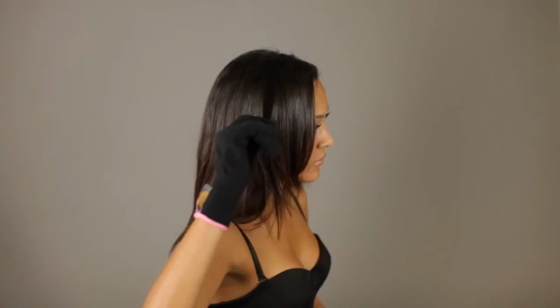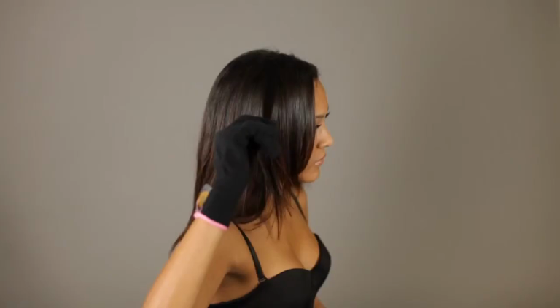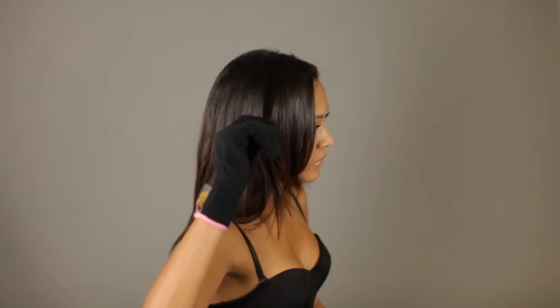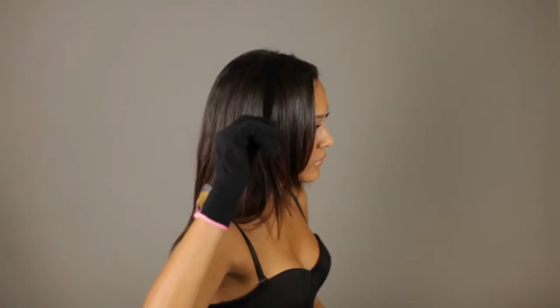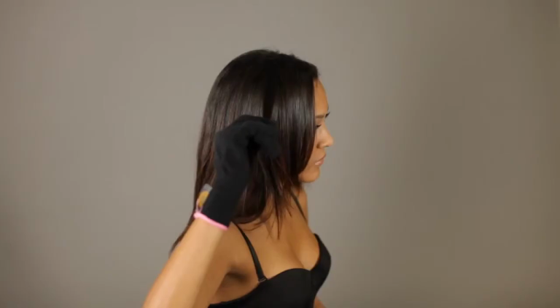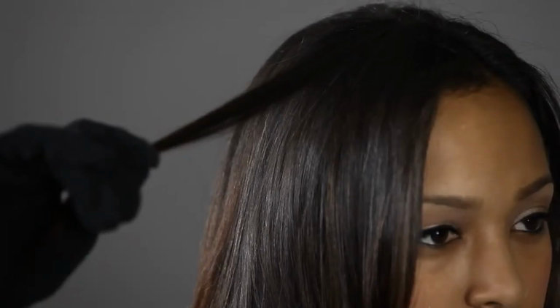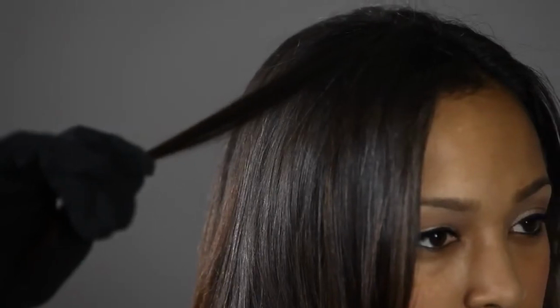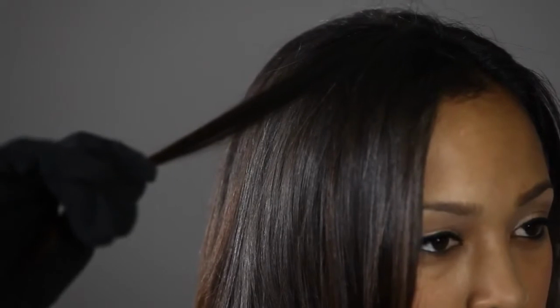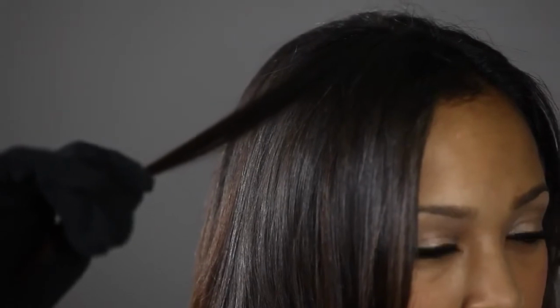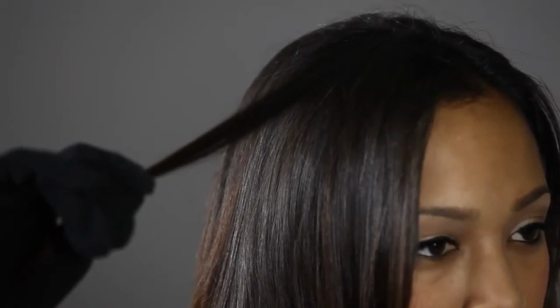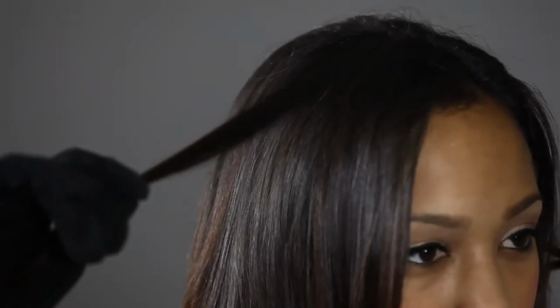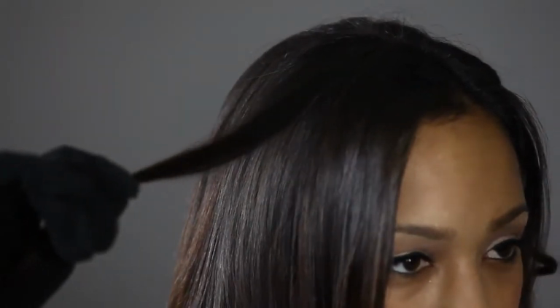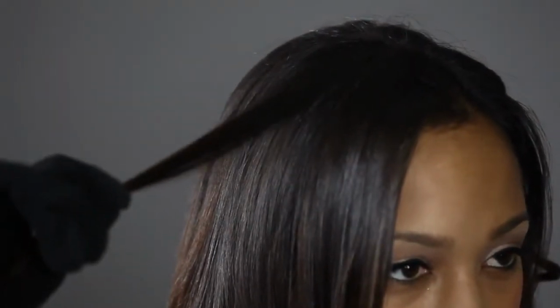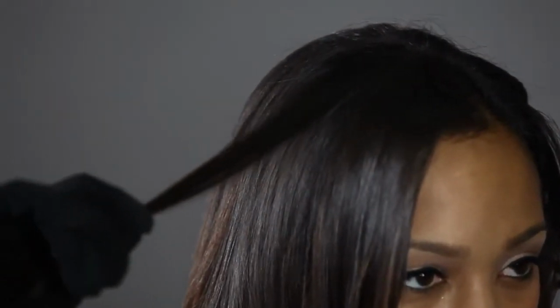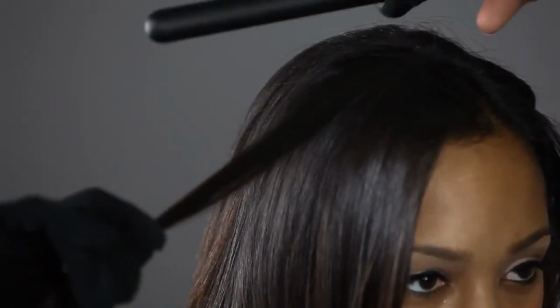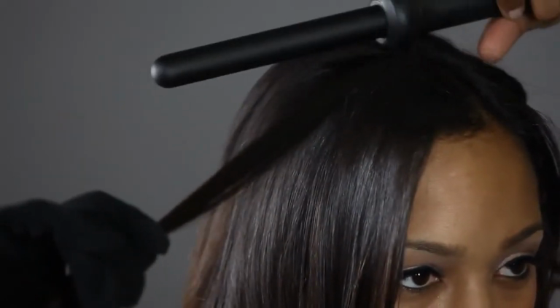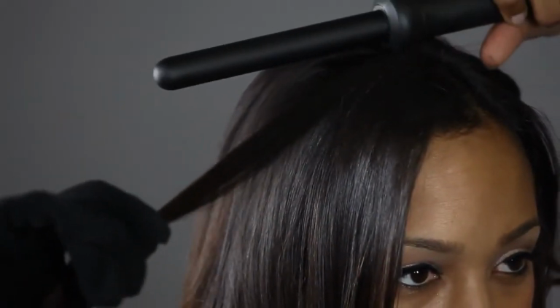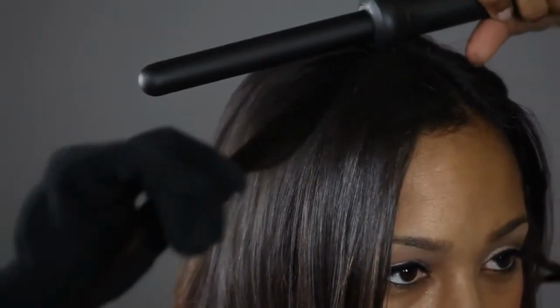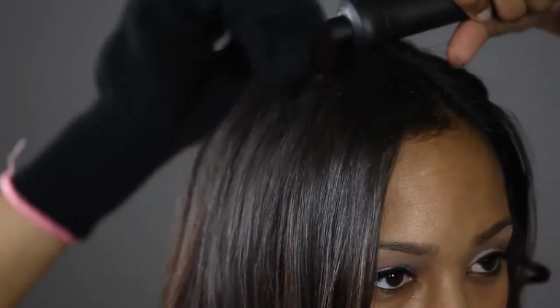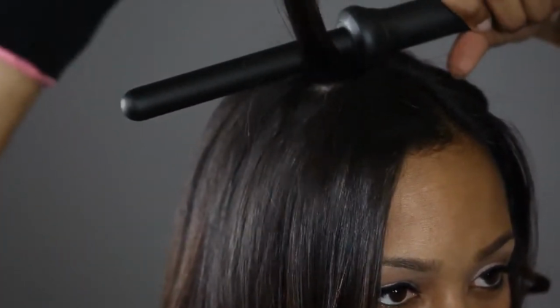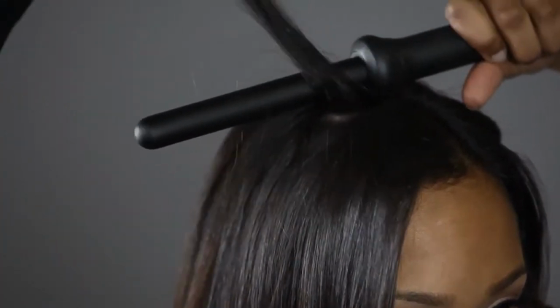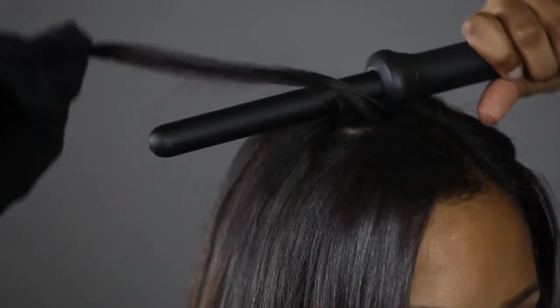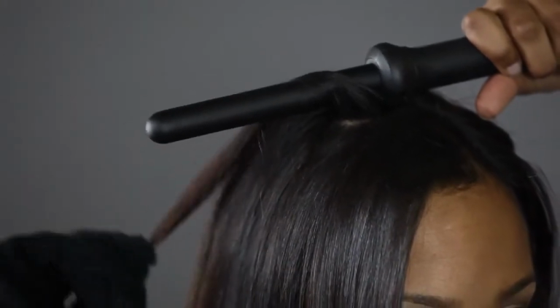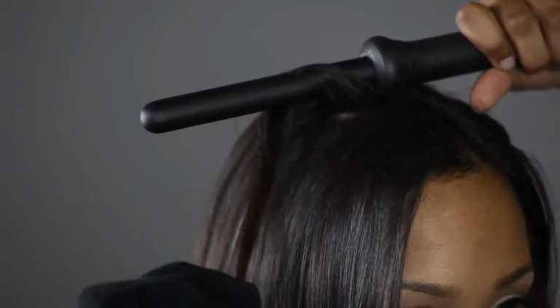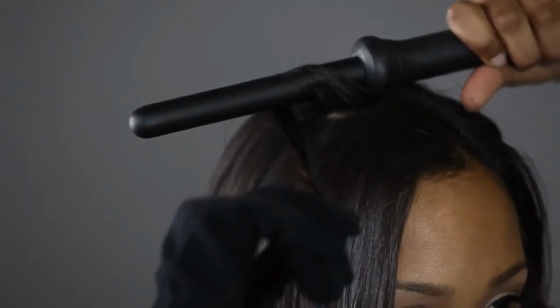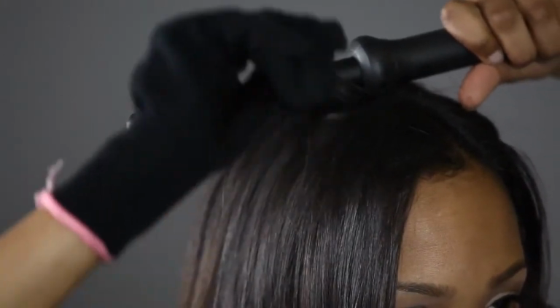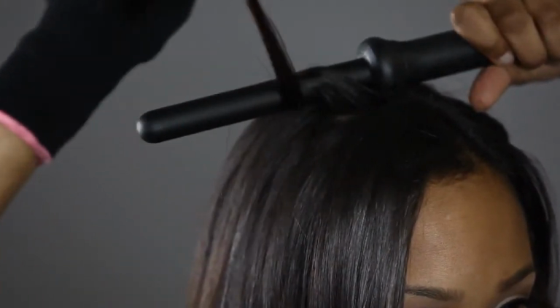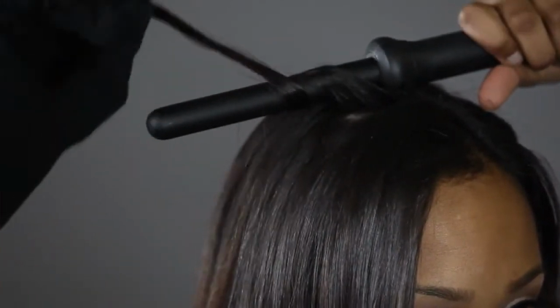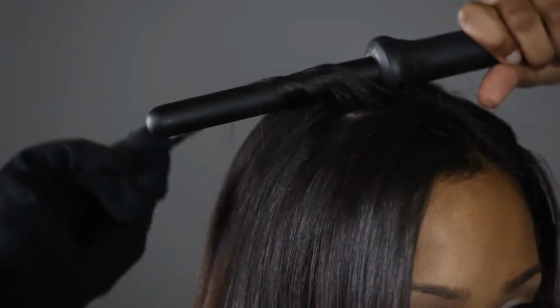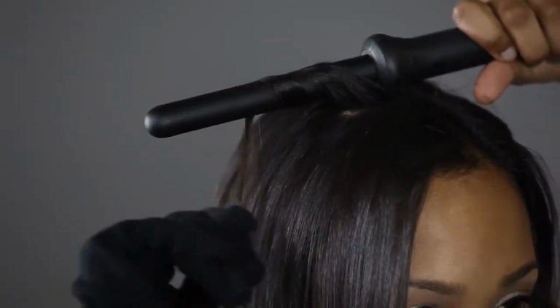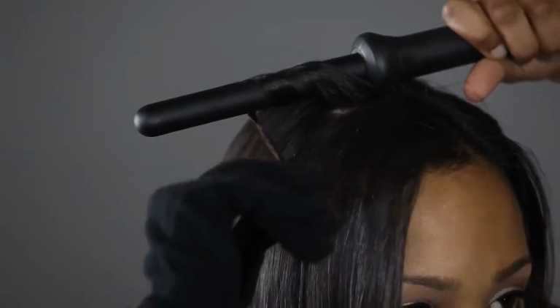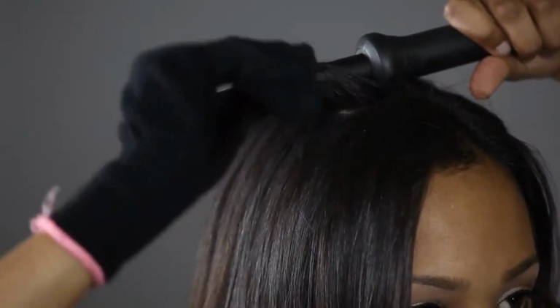To do the back of your head, select a small to medium strand of hair. Place the iron at the back of your head slightly pointed down. Wrap the hair side by side, never overlapping, from root to tip.